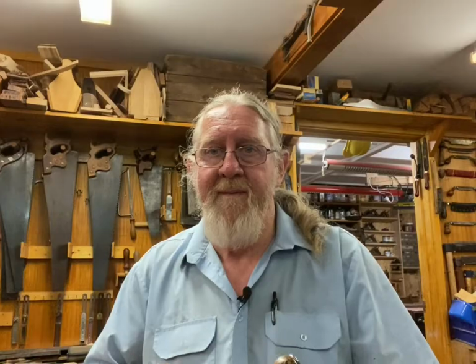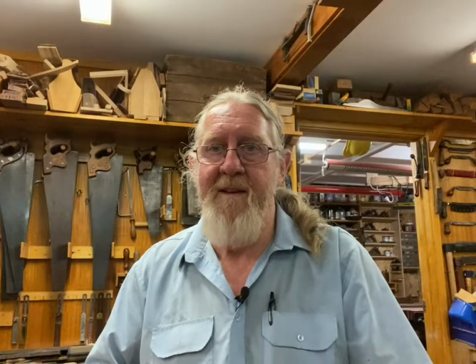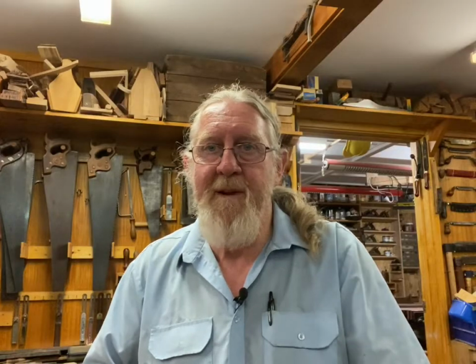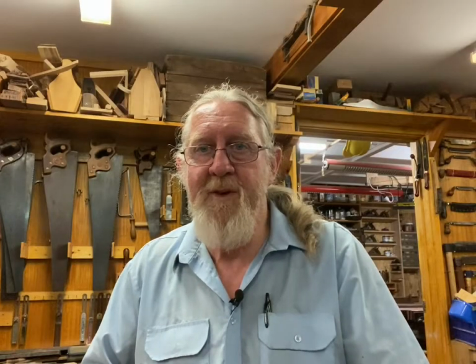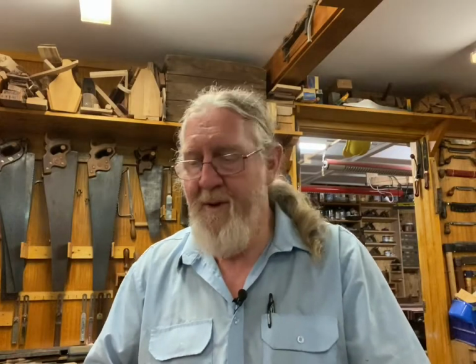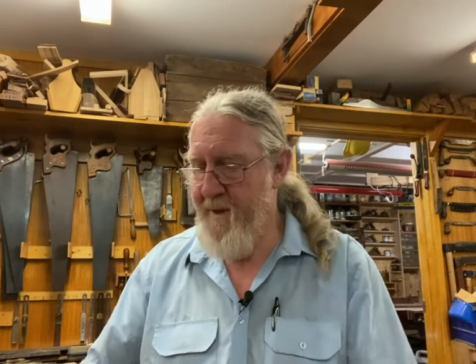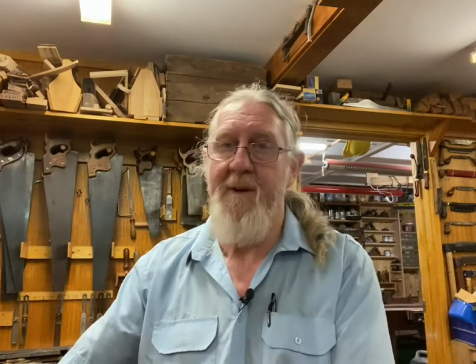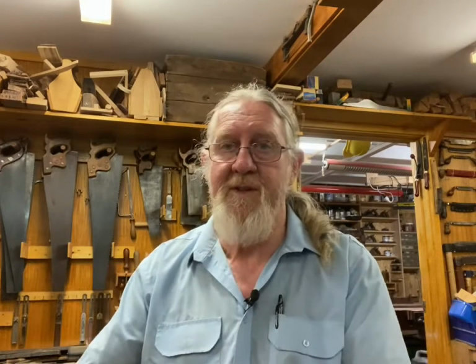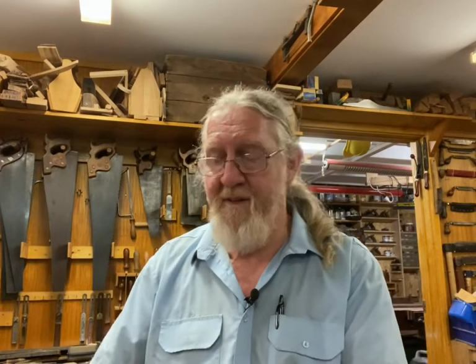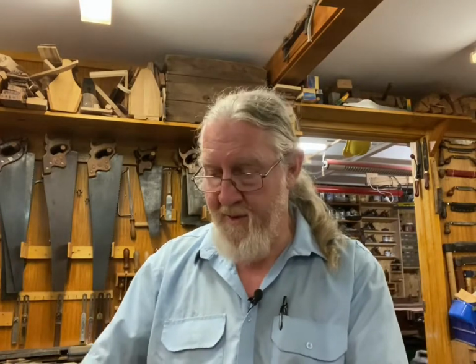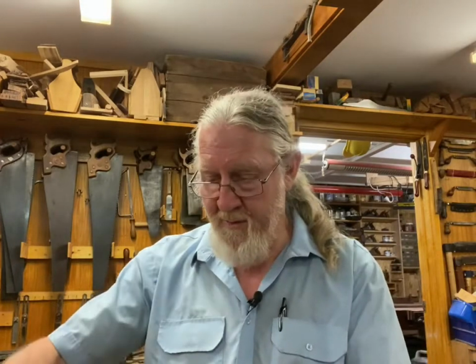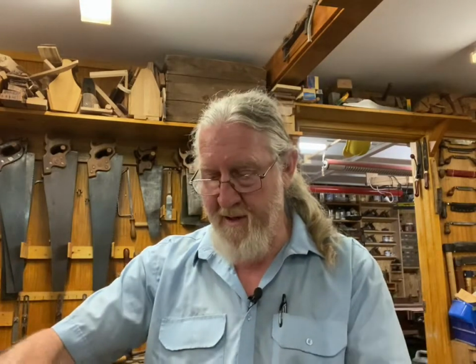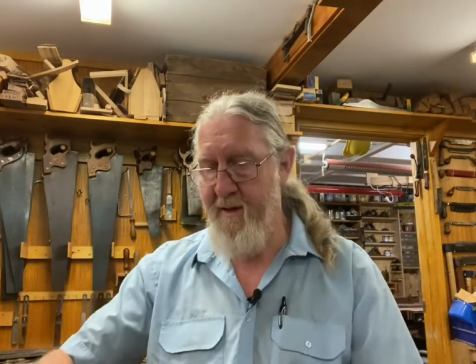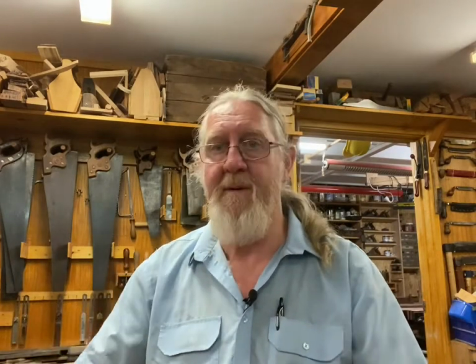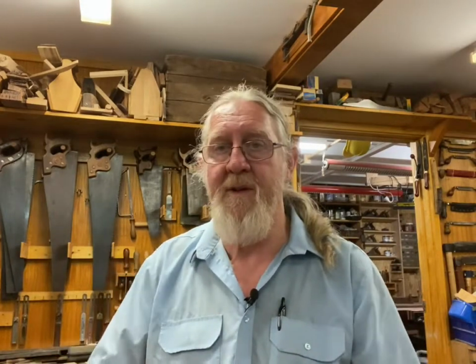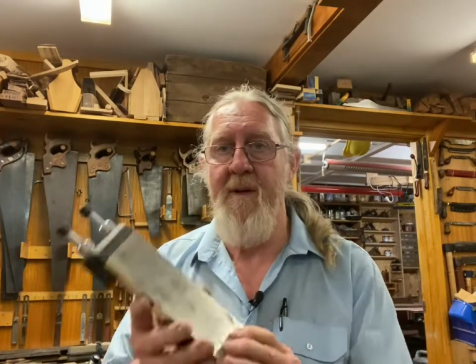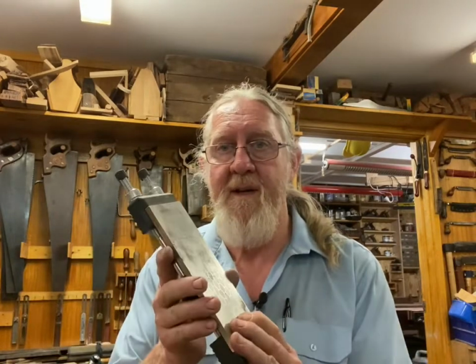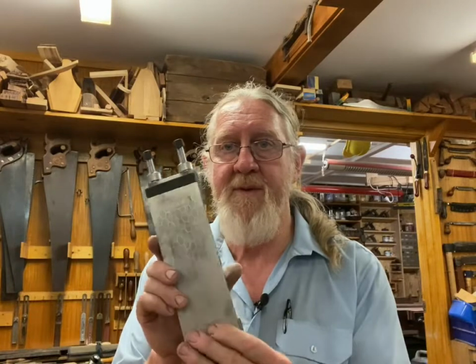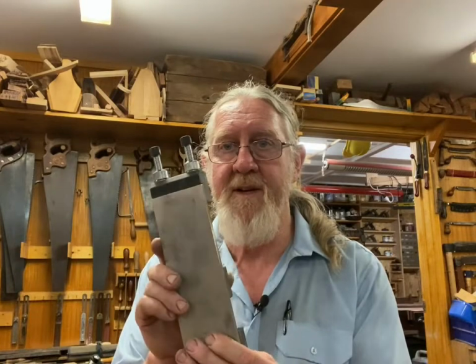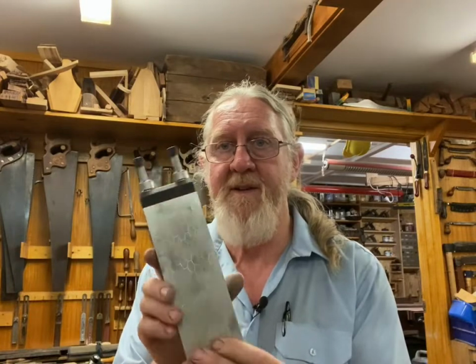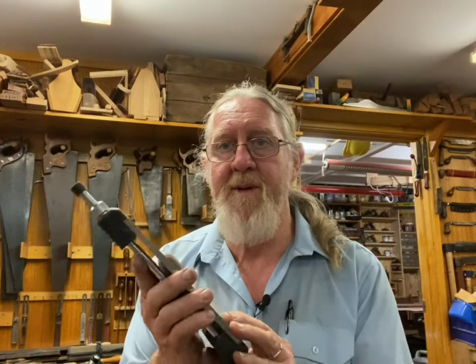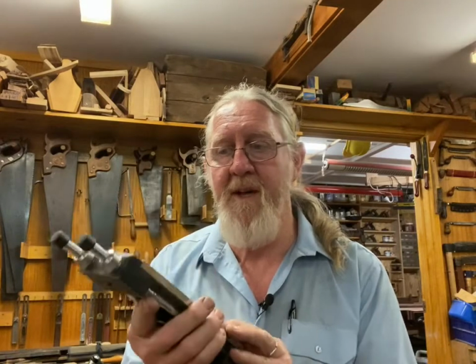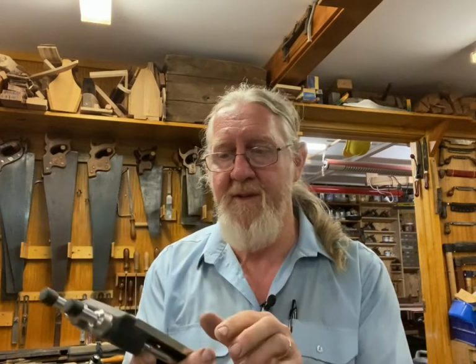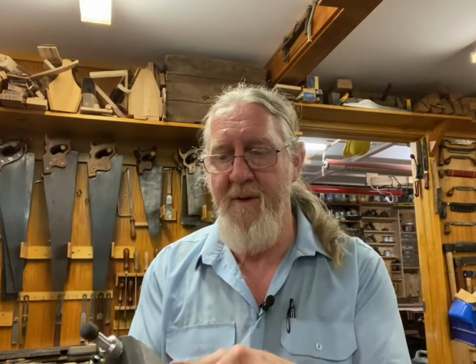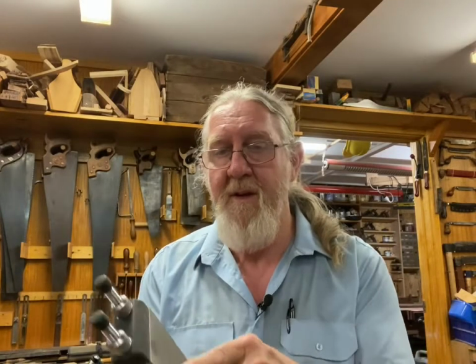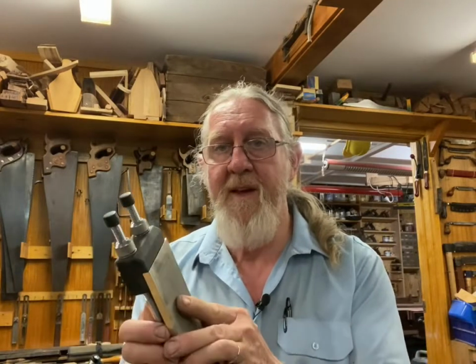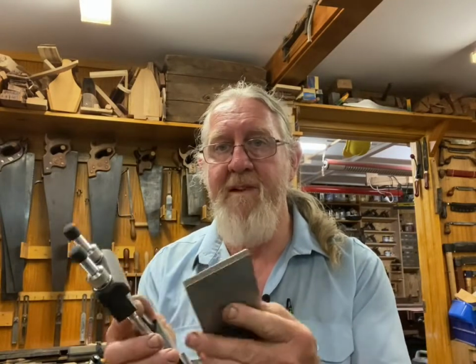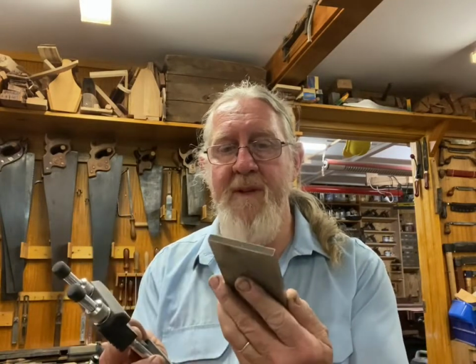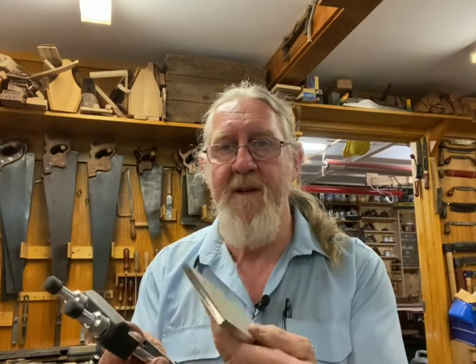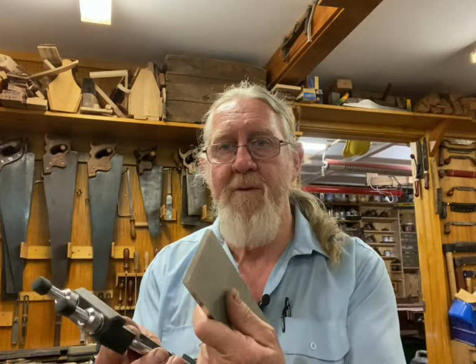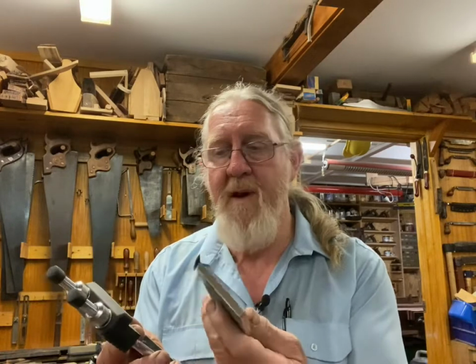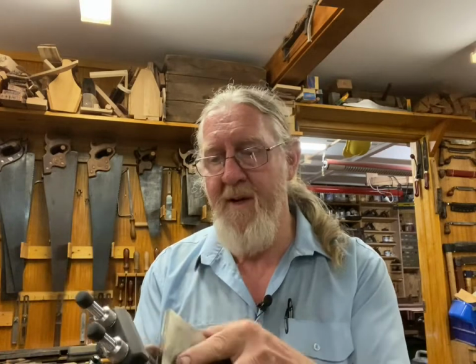G'day, Greg Miller from the Joy of Wood. I want to just show you this — we've got a new product in our shop: a double-sided diamond sharpening stone. 1000 grit on one side, 400 on the other.